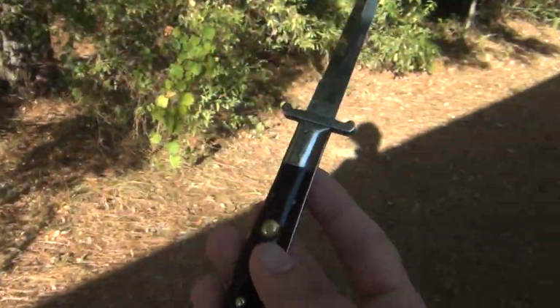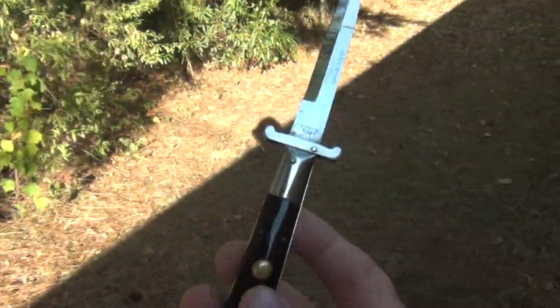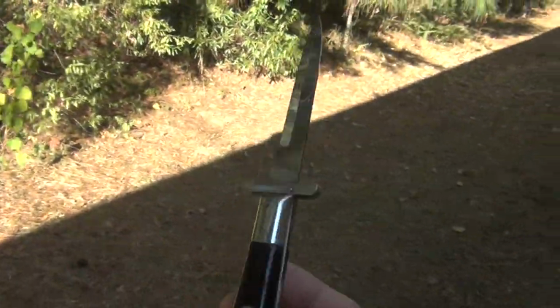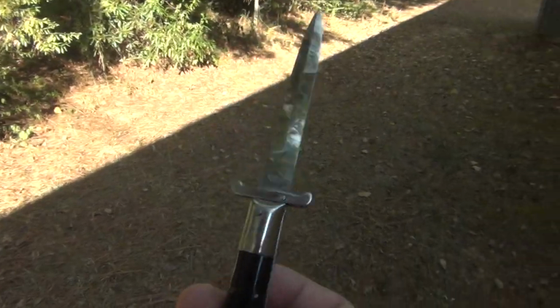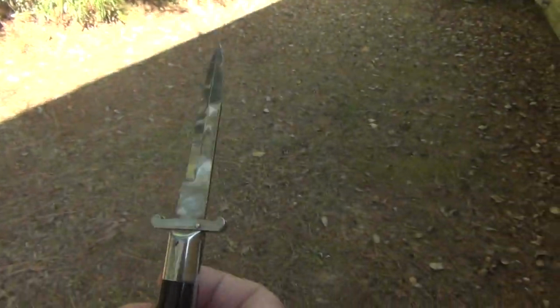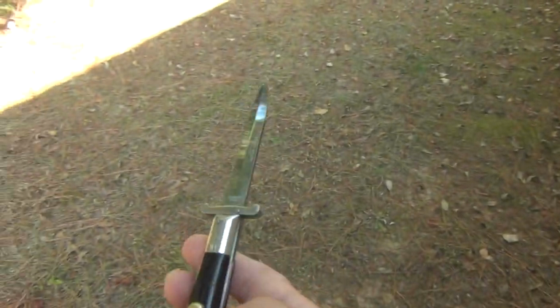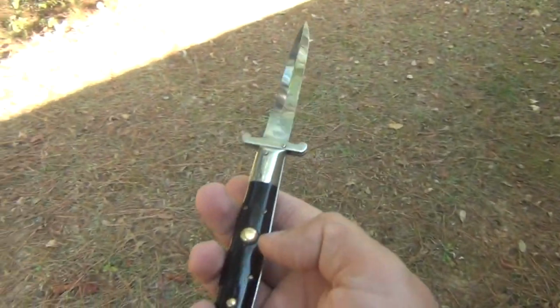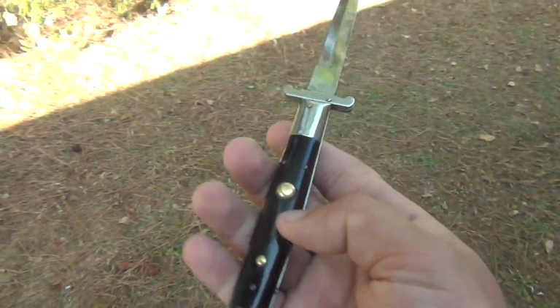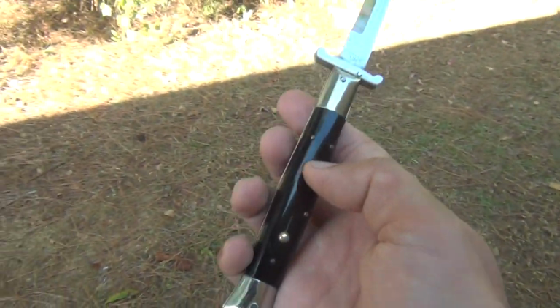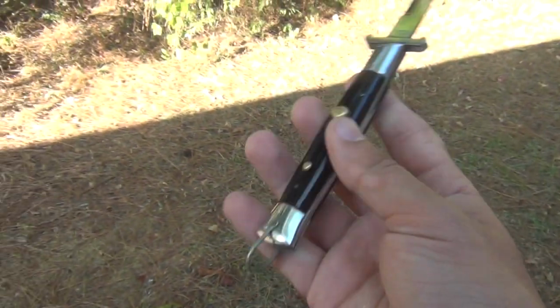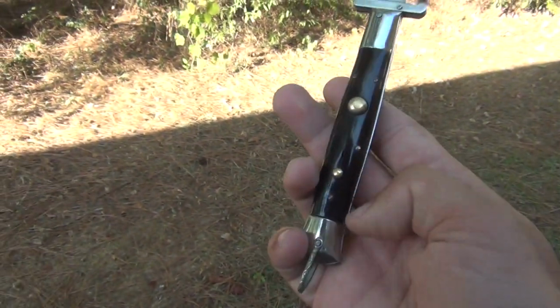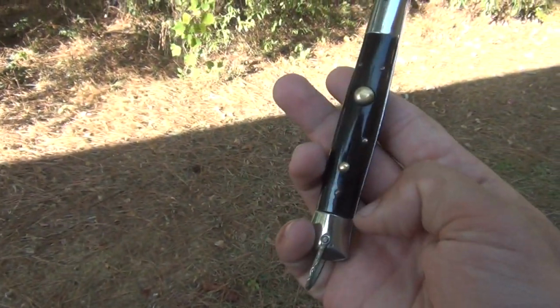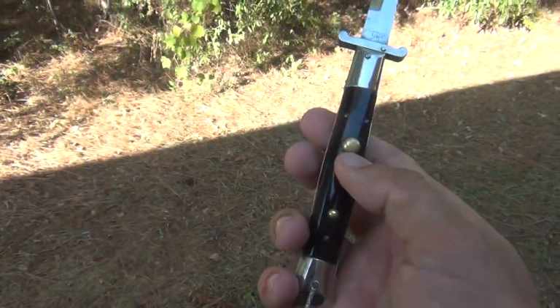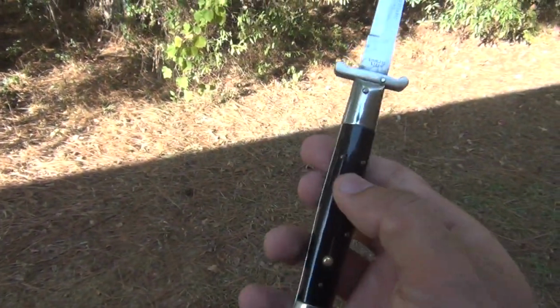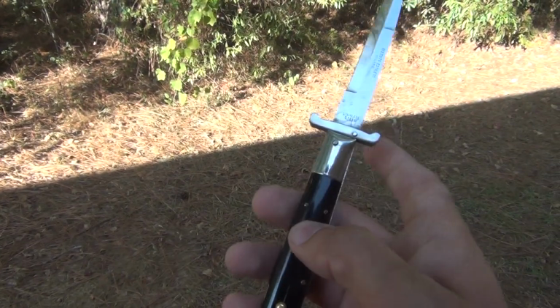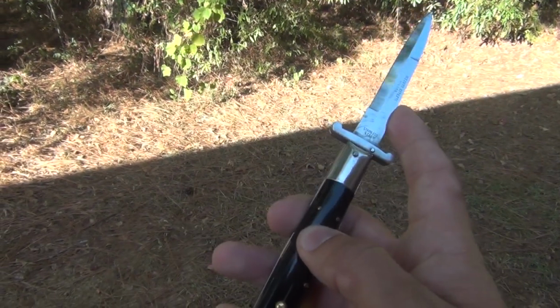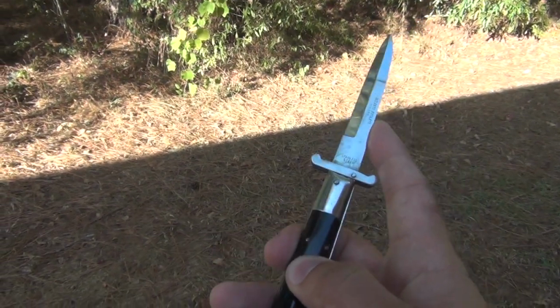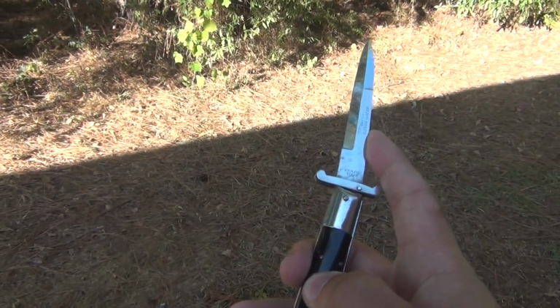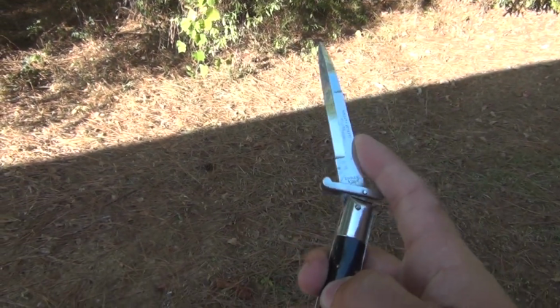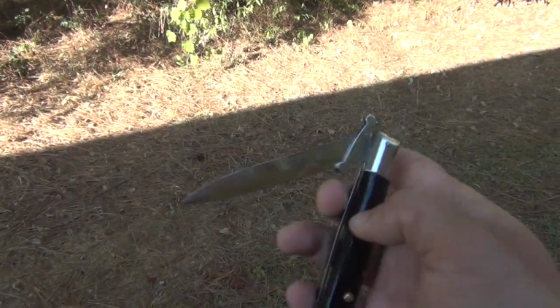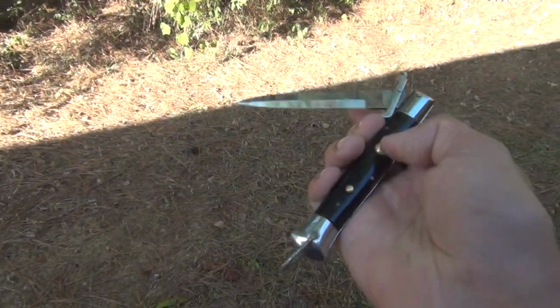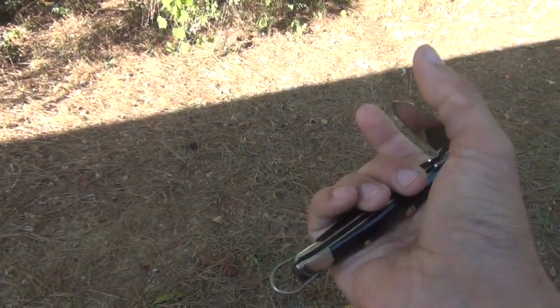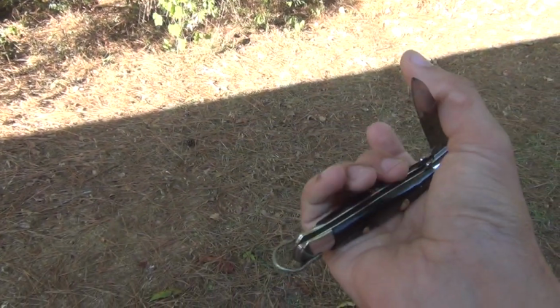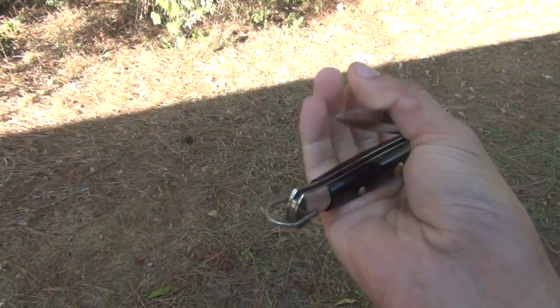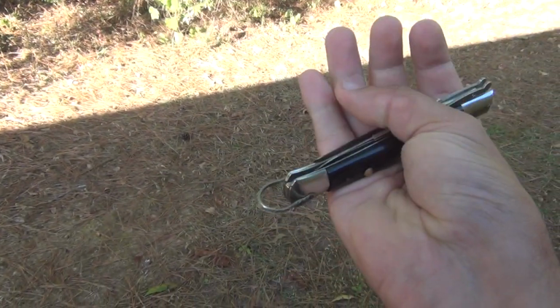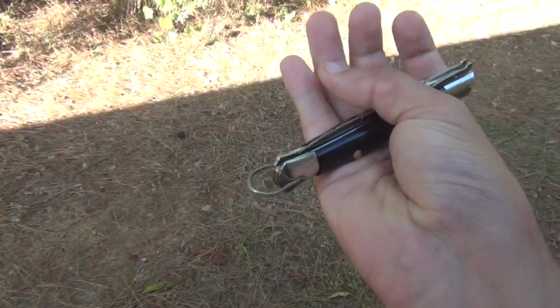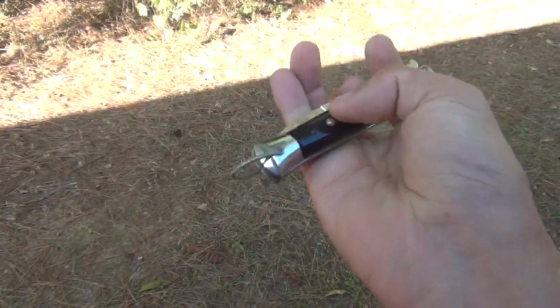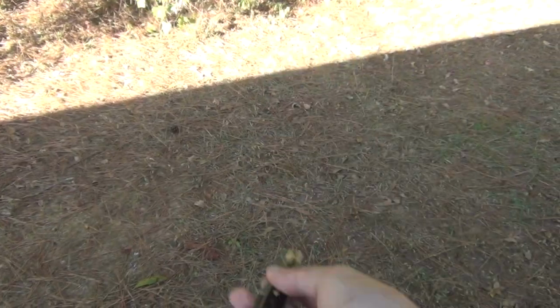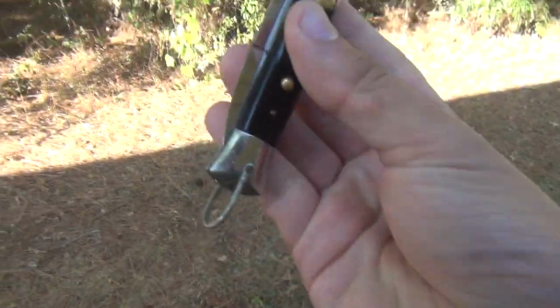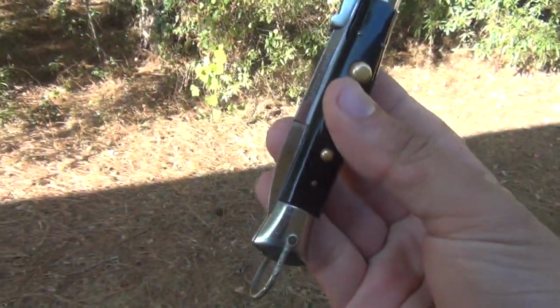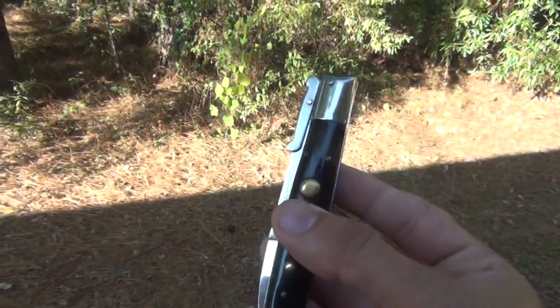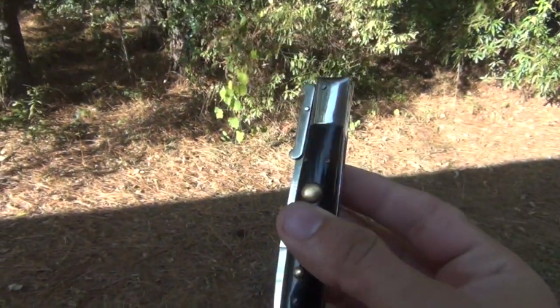This cracks open really nicely. Of course, with the Risotto's, unlike the lock backs — kind of like those Italian swing guards — you gotta actually just push the button to close it, and there she is.